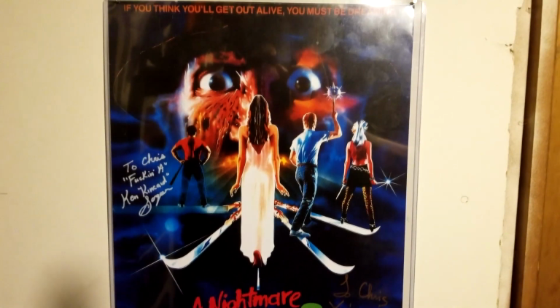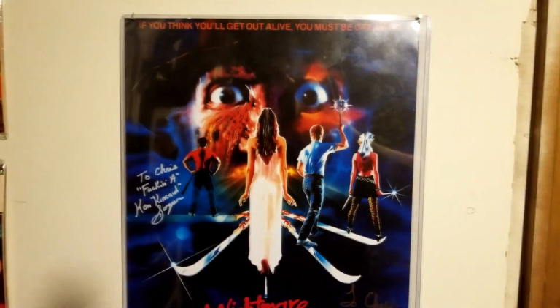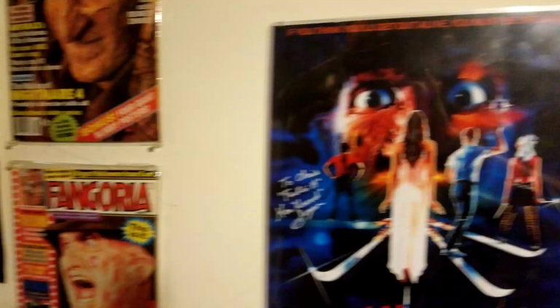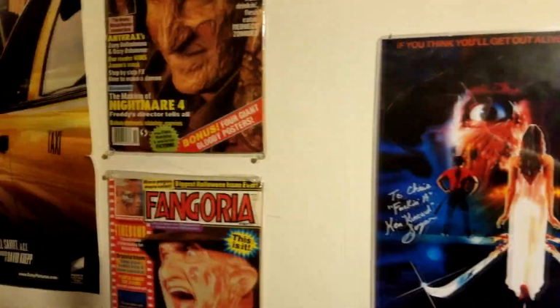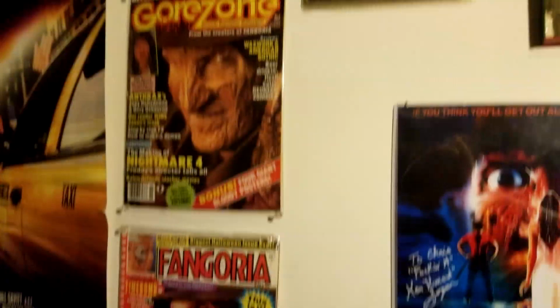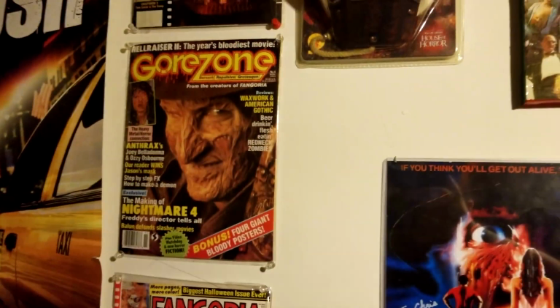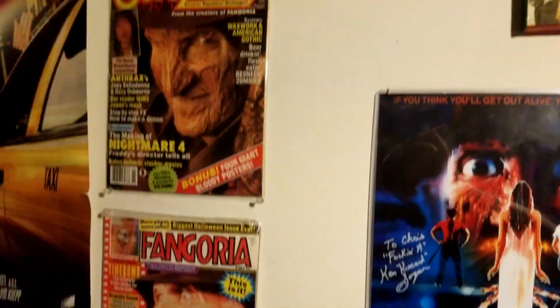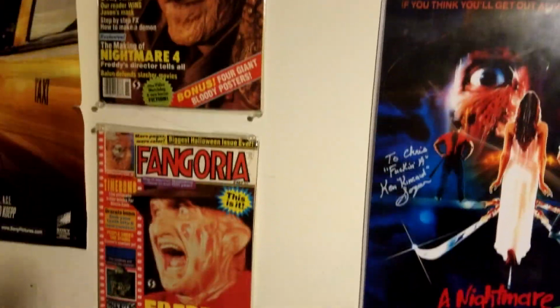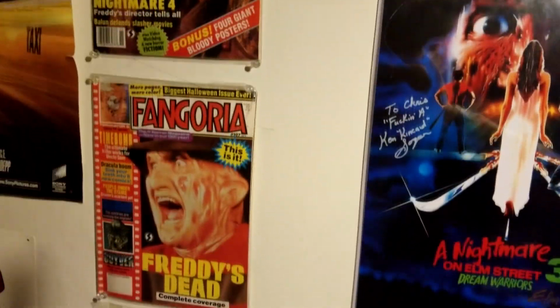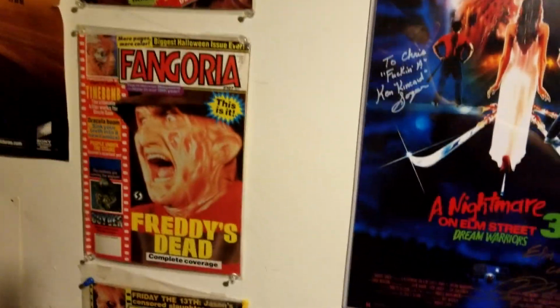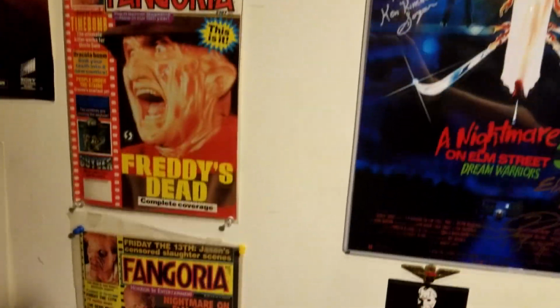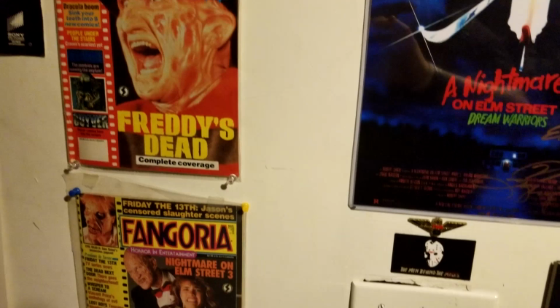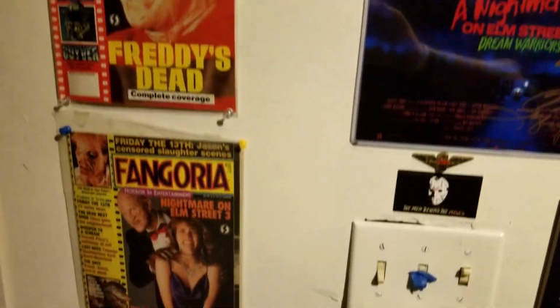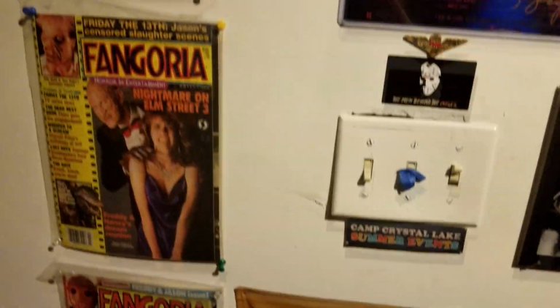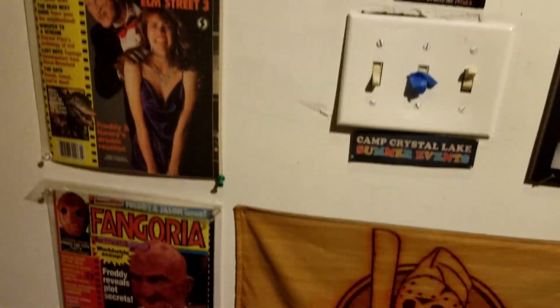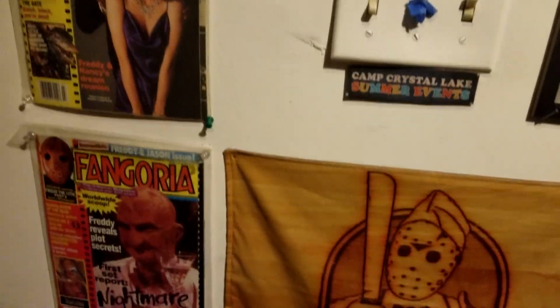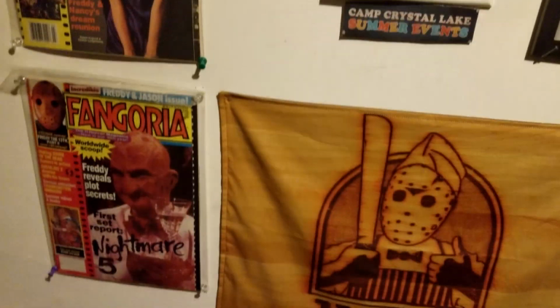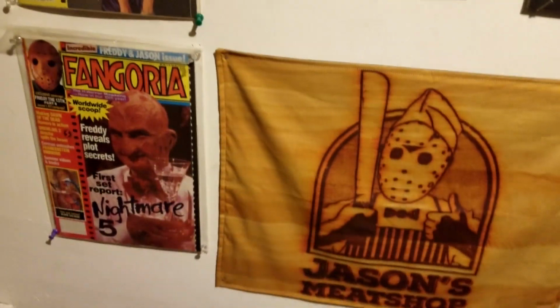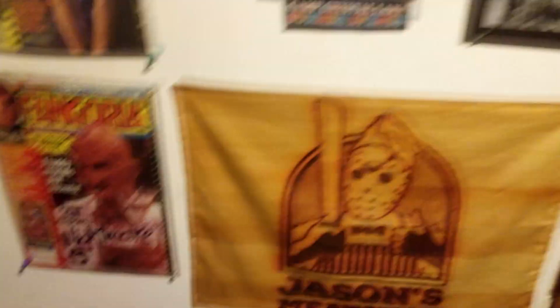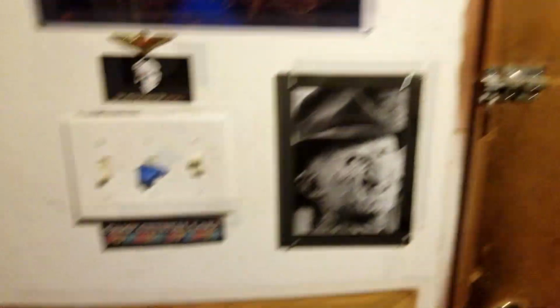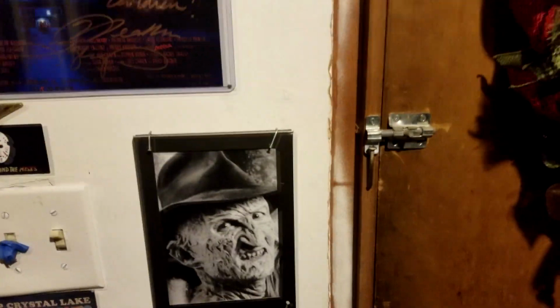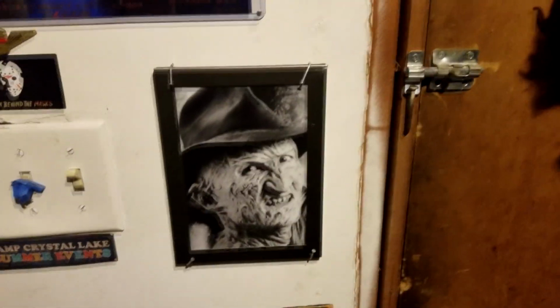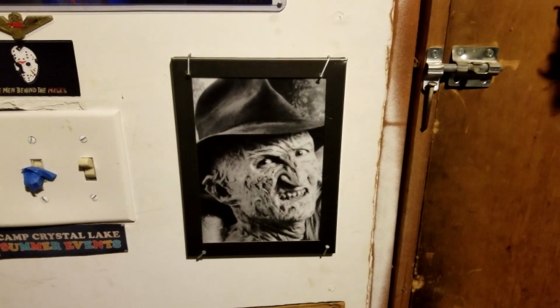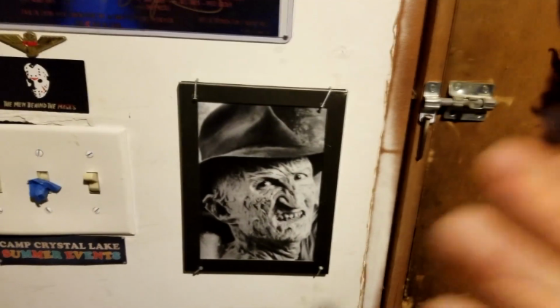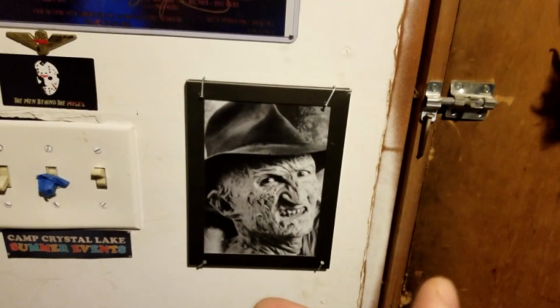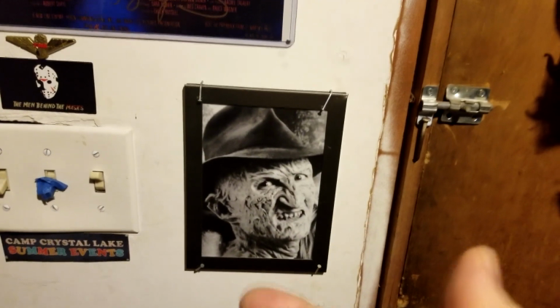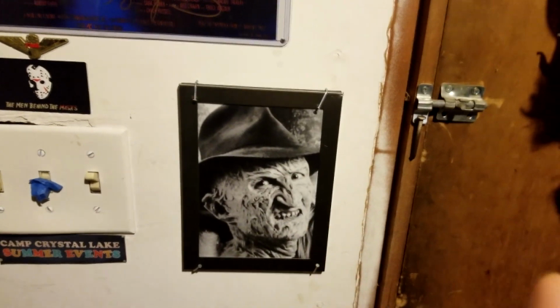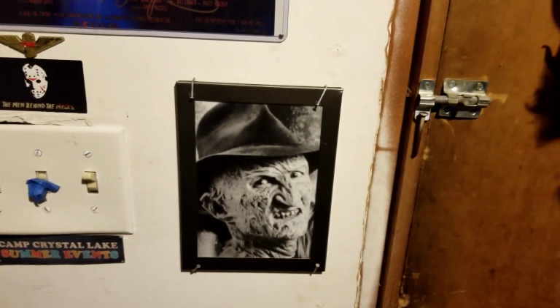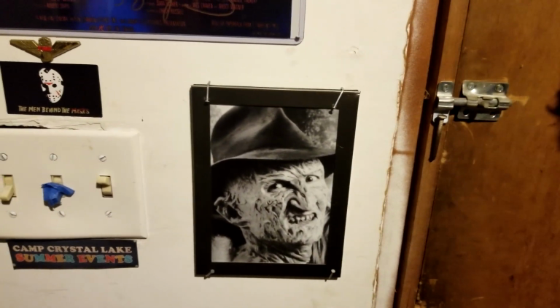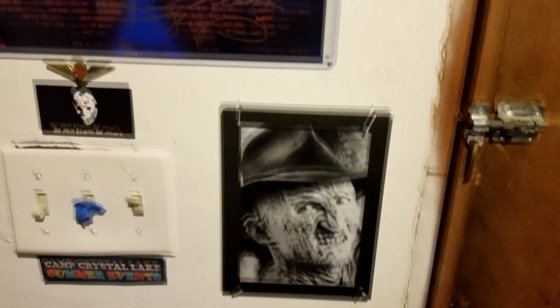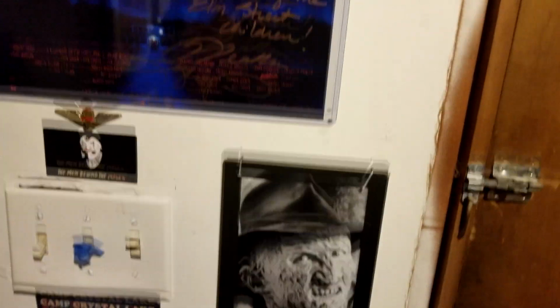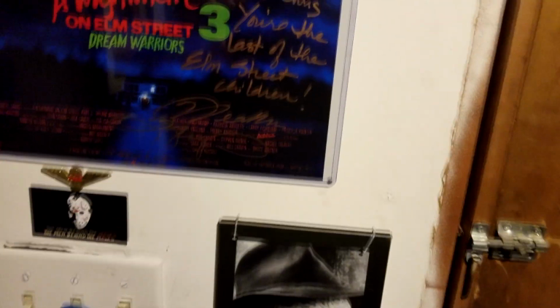So we got that hanging up down here — back to the Fangorias, the Krueger Fangoria. And I found this little thing at a thrift store for a dollar and I was like, that's just funny, I gotta own it.